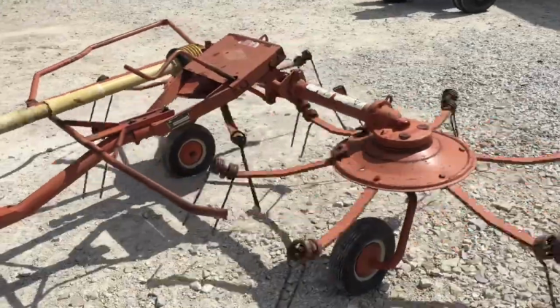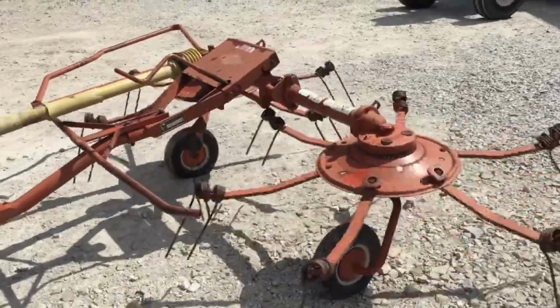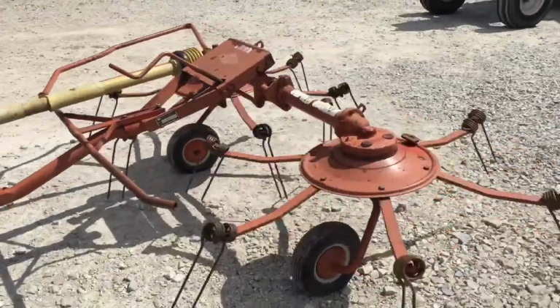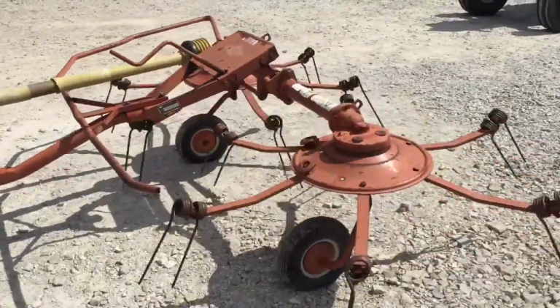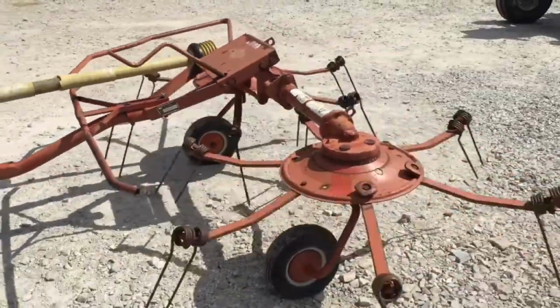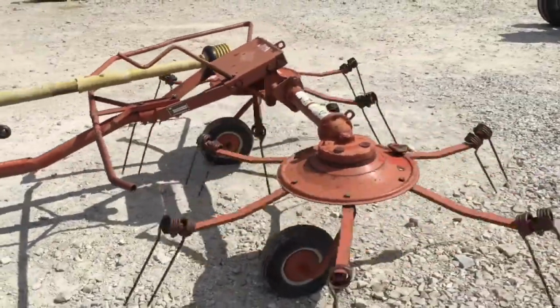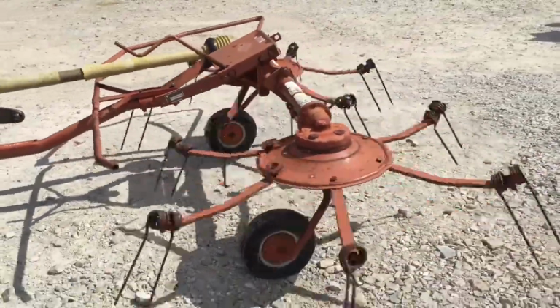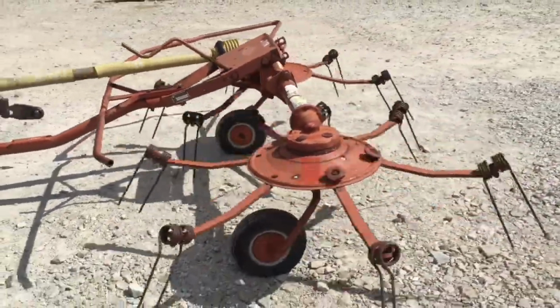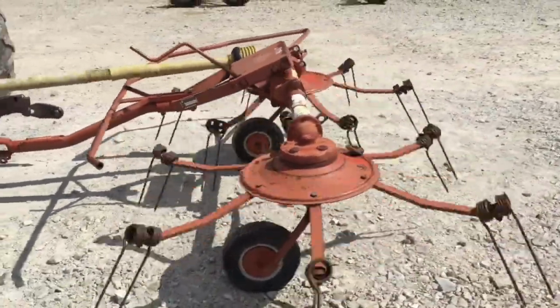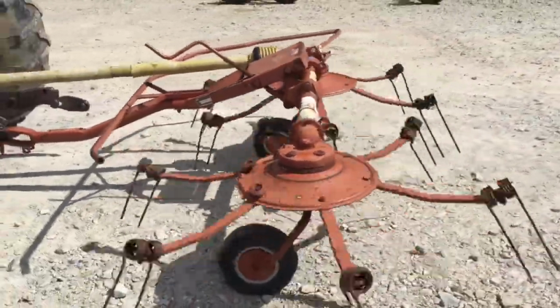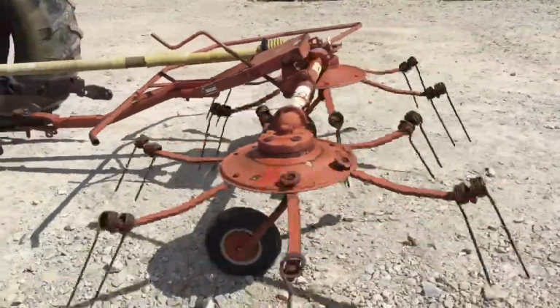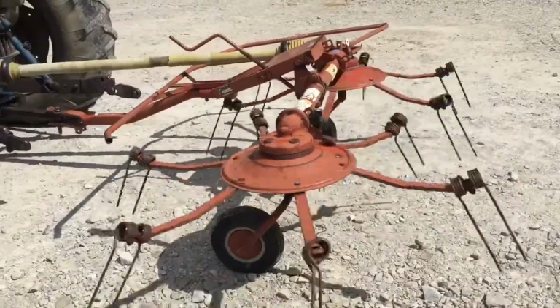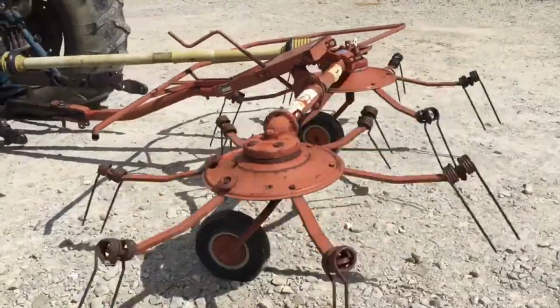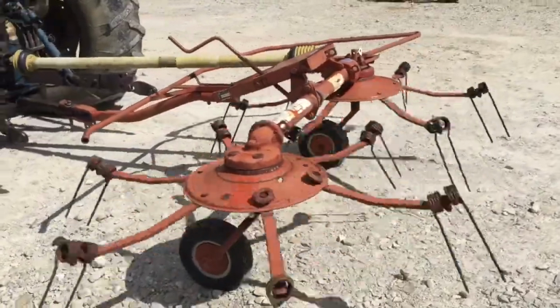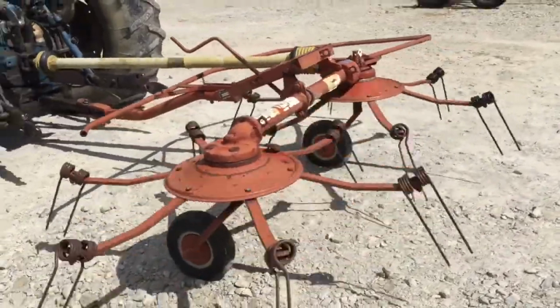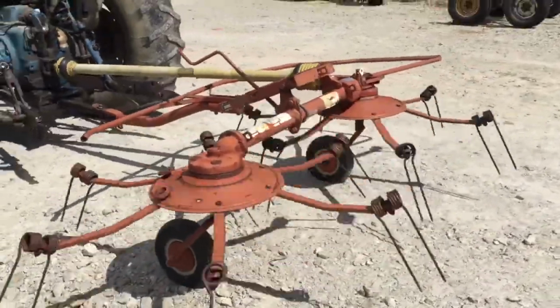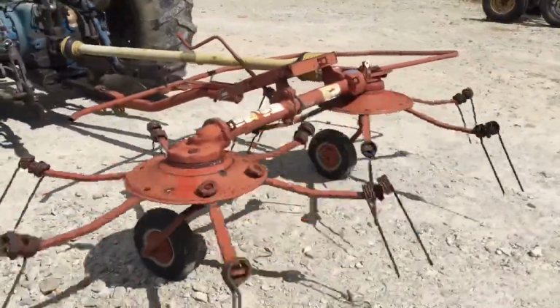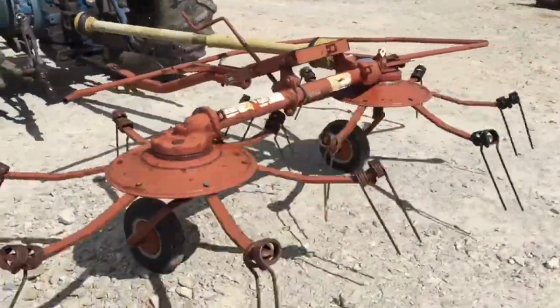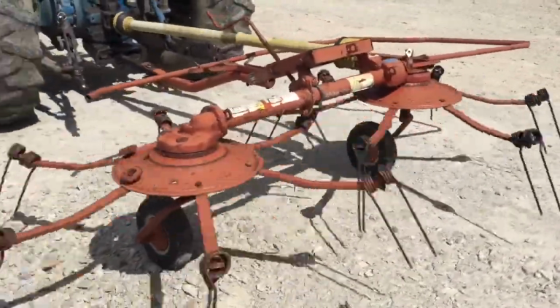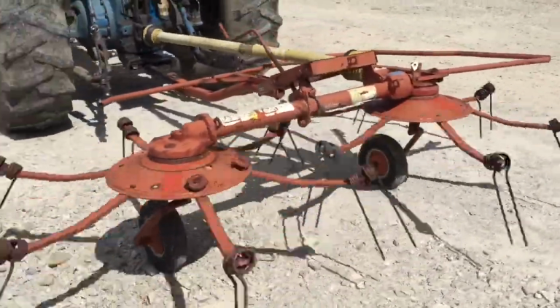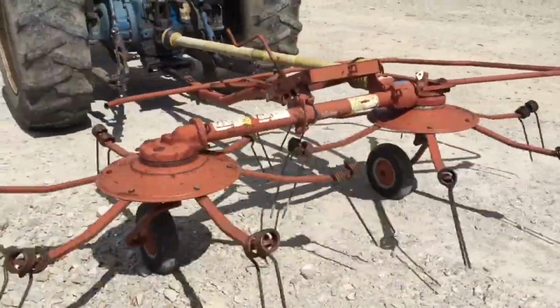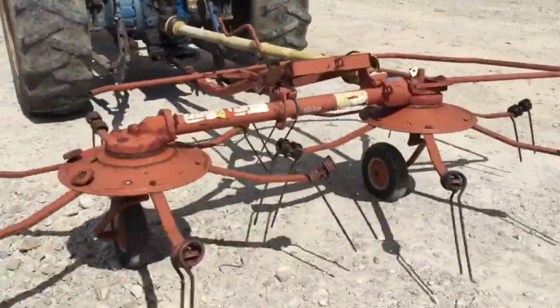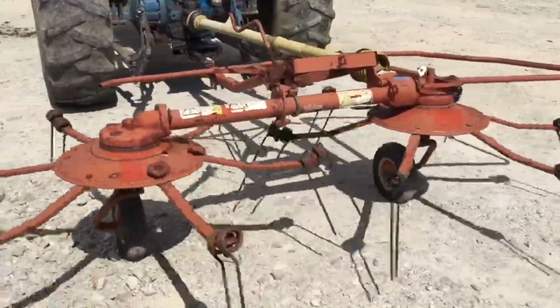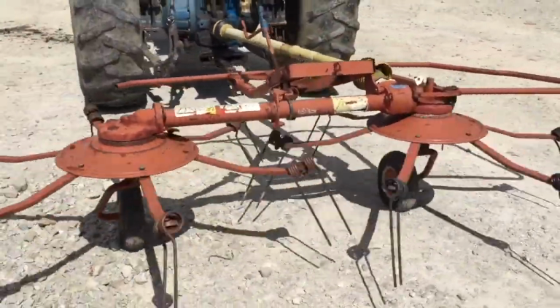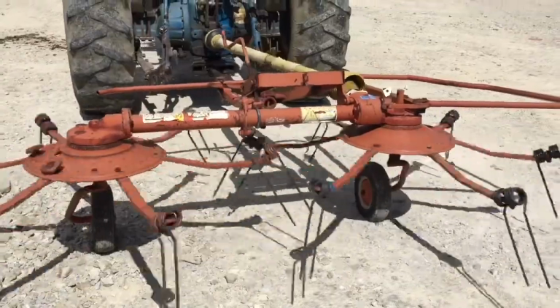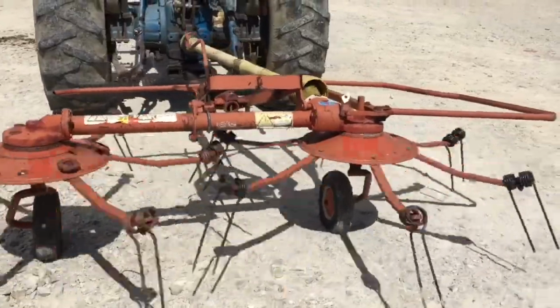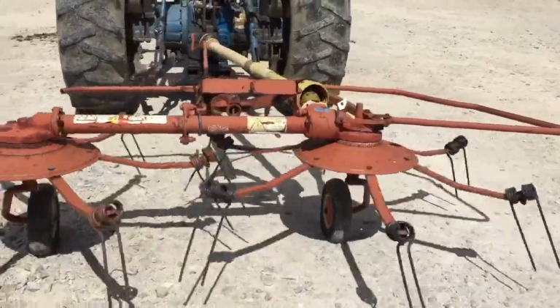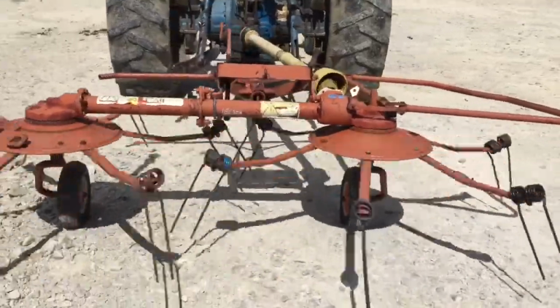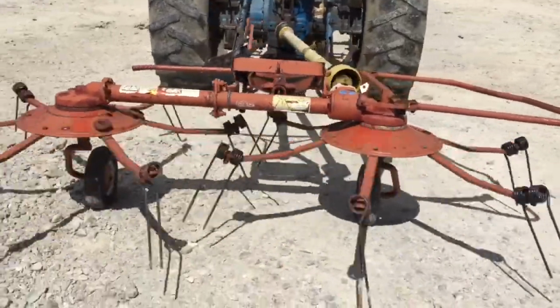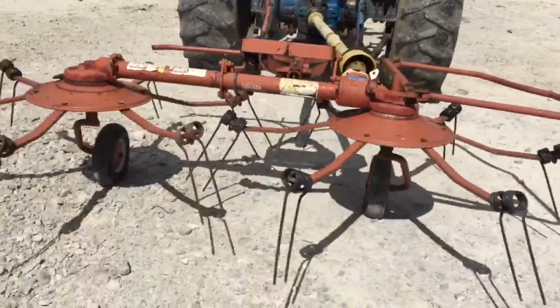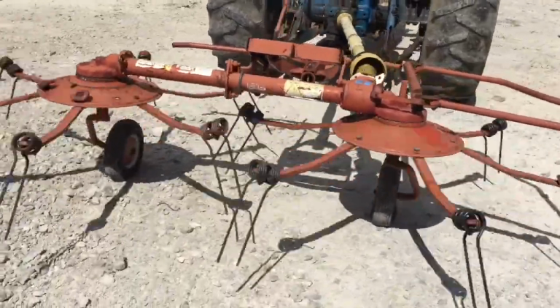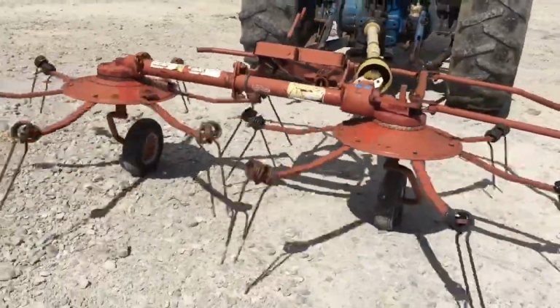Folks, here's a Kuhn GF 22NT hay tedder, ten foot wide, two basket, very nice shape. Paint's a little faded, set out a little bit — that might be about the worst of it.